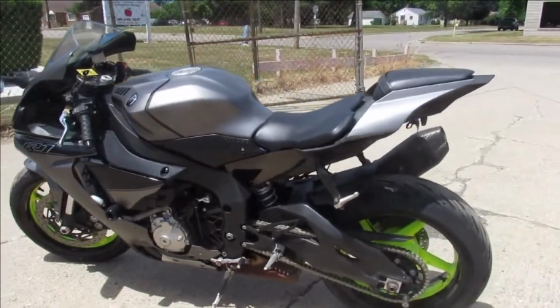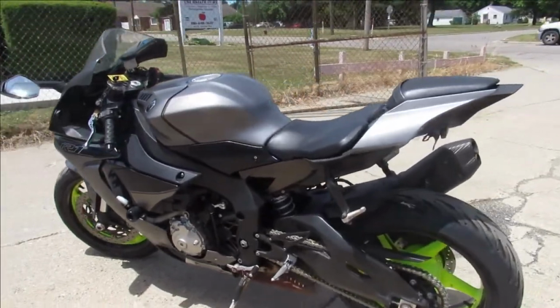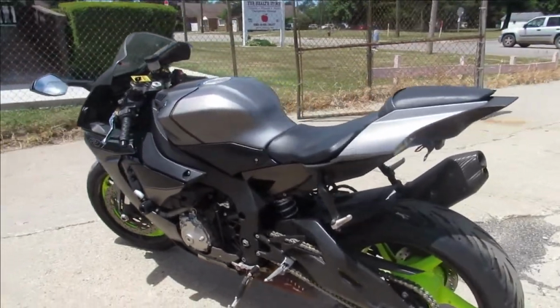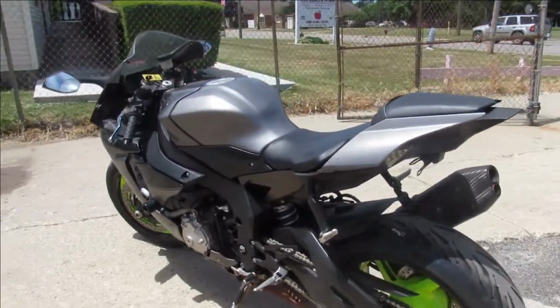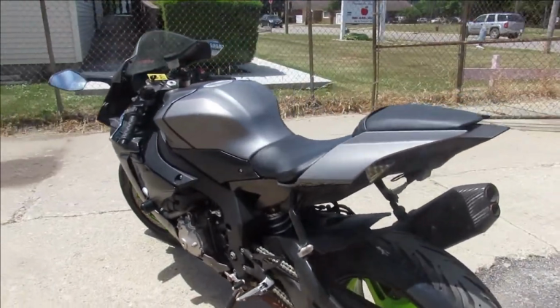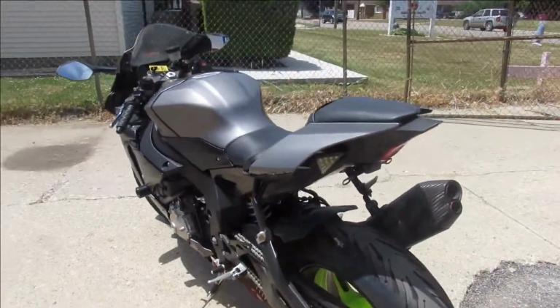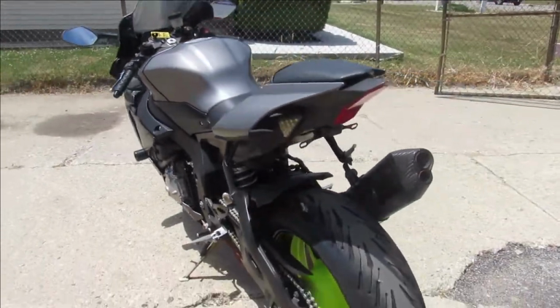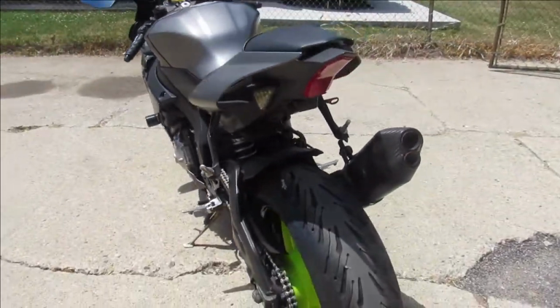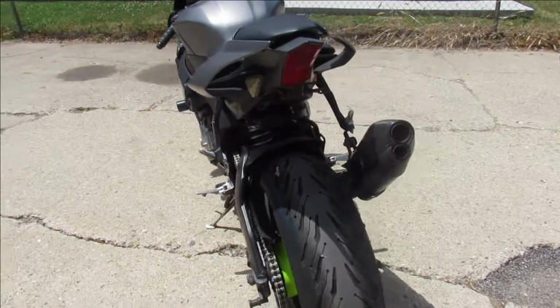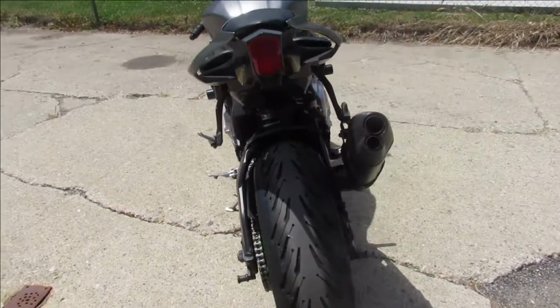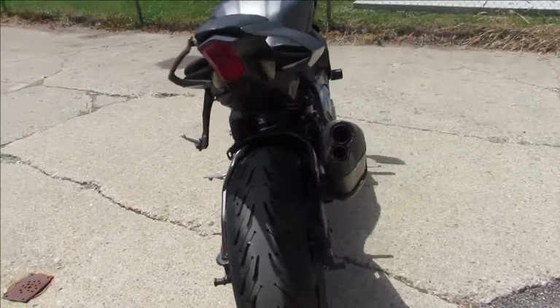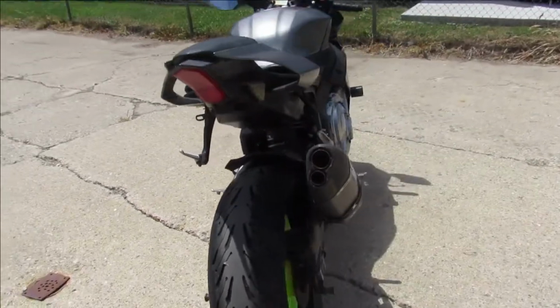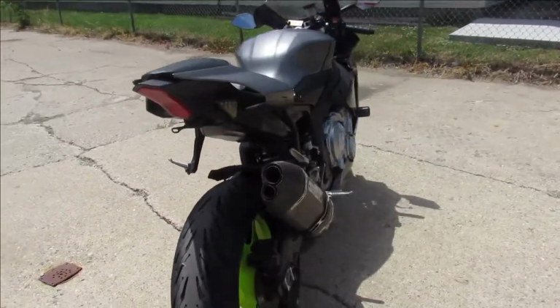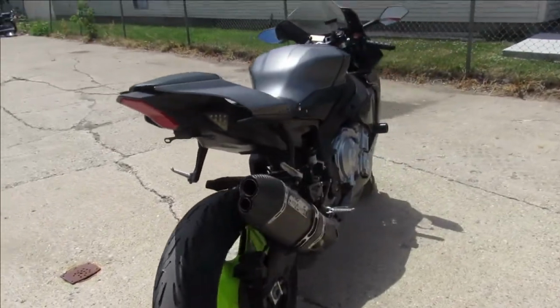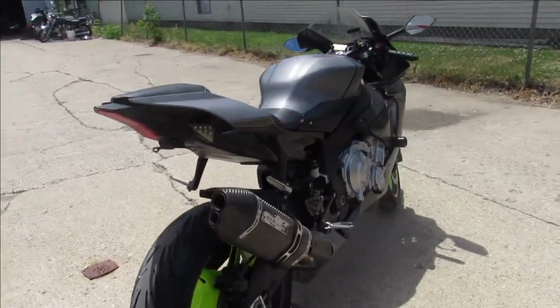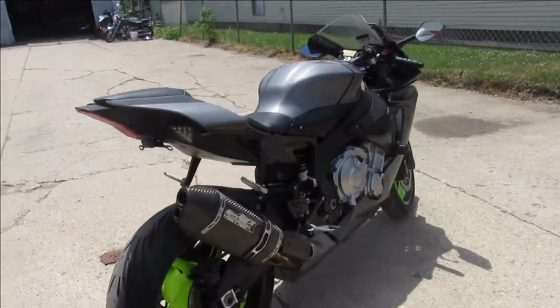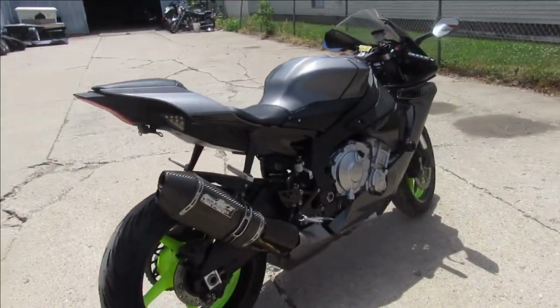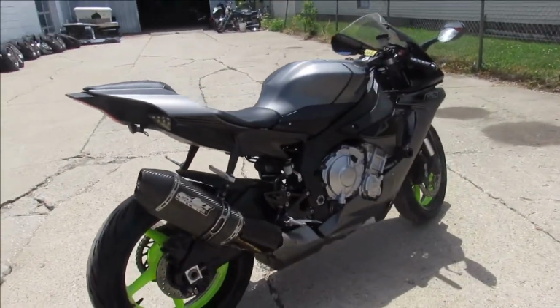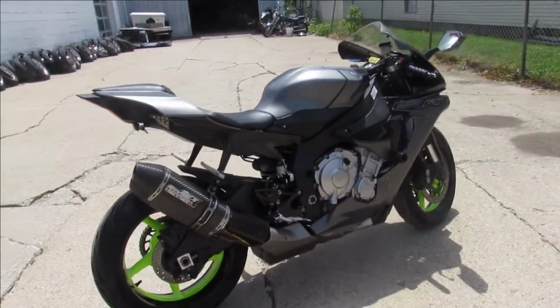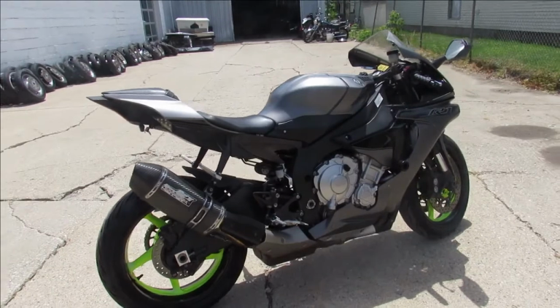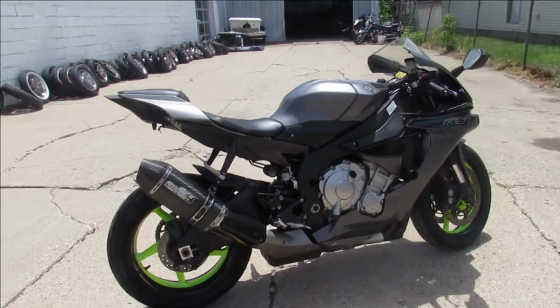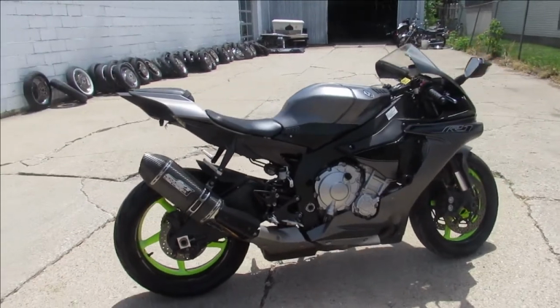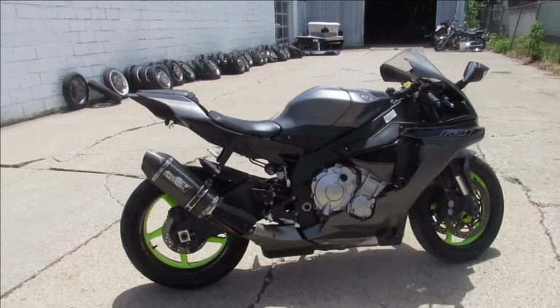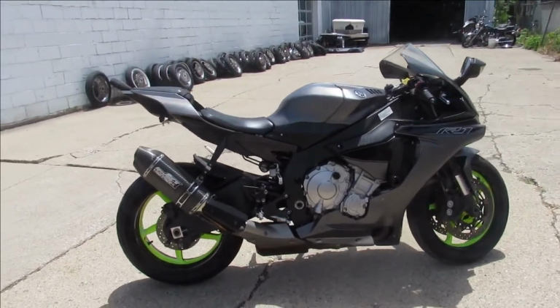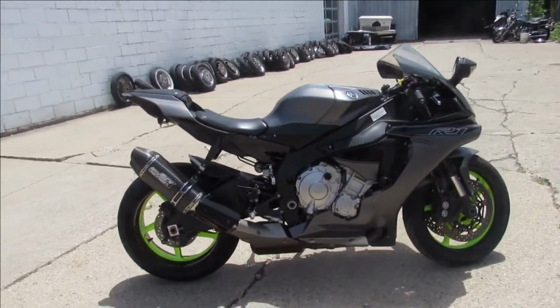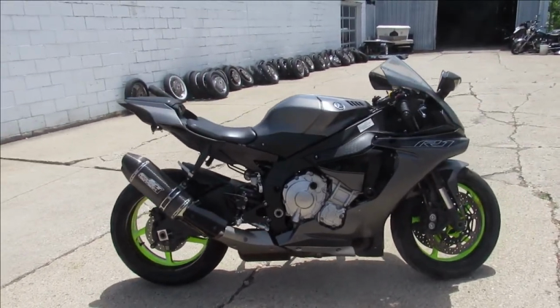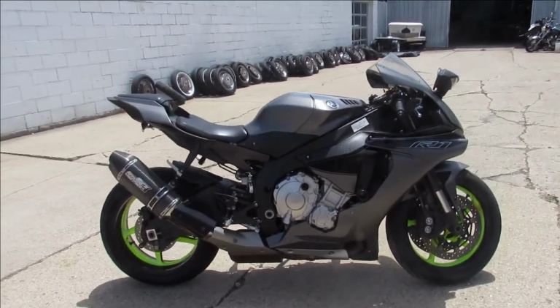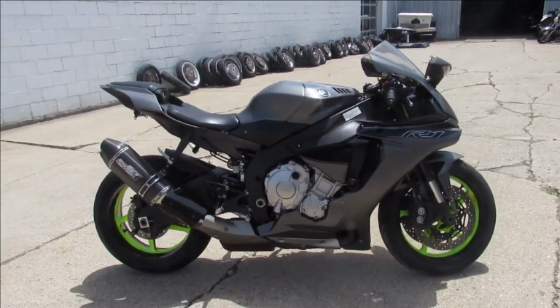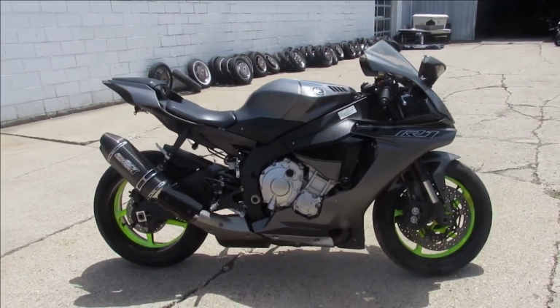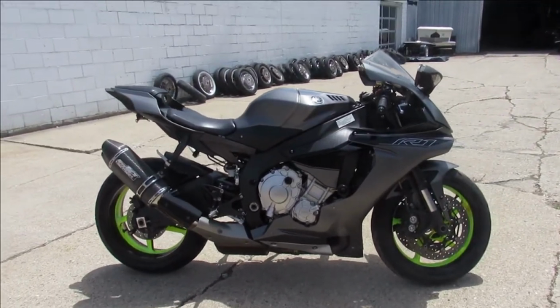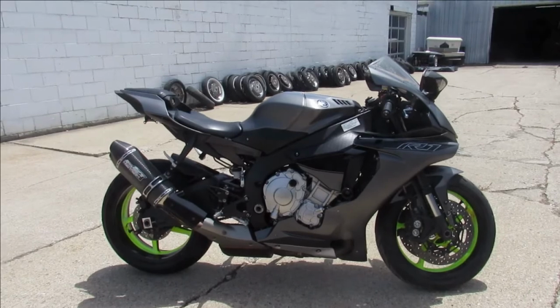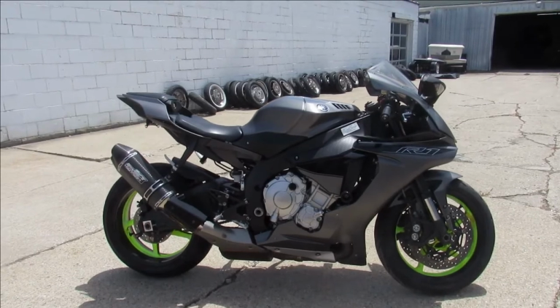Just serviced it at the dealership, includes a one year warranty and is ready to go guys. Don't miss out on this one — 16 R1, check out those wheels, this thing won't be here long. 810-648-9500.